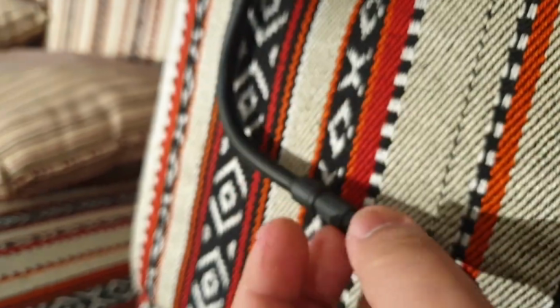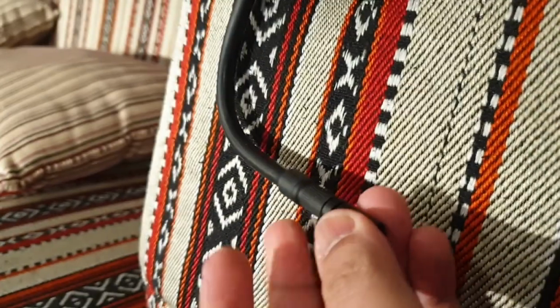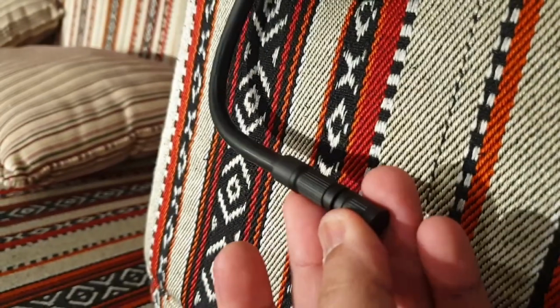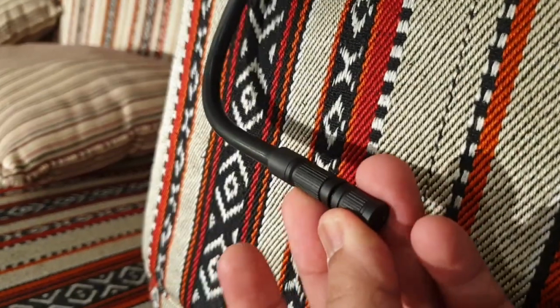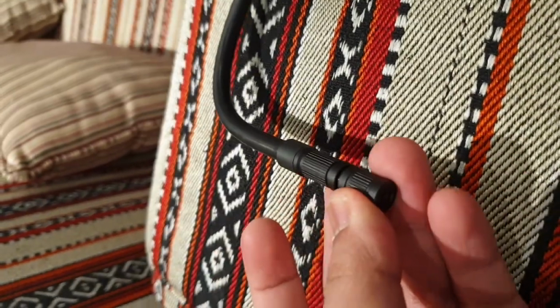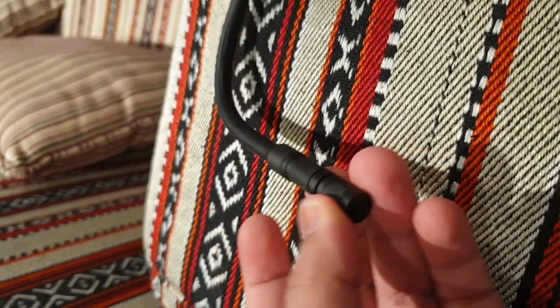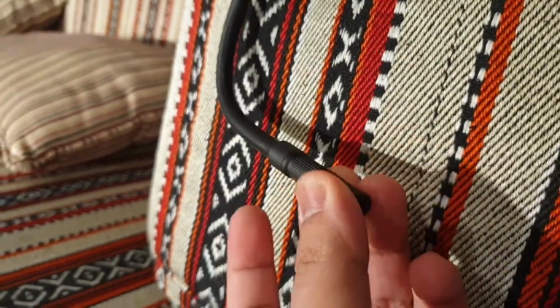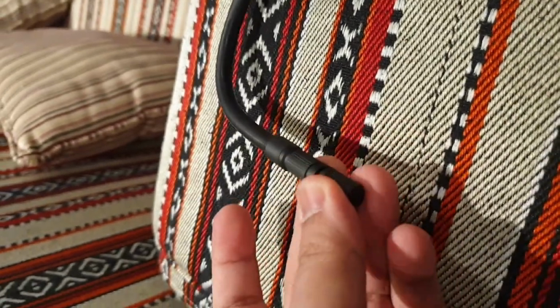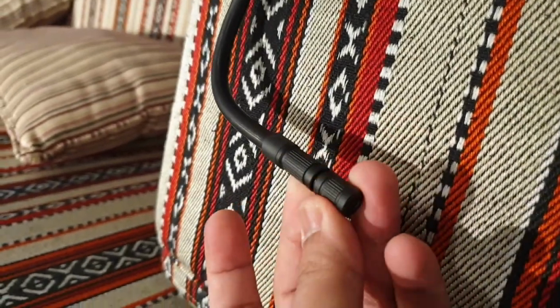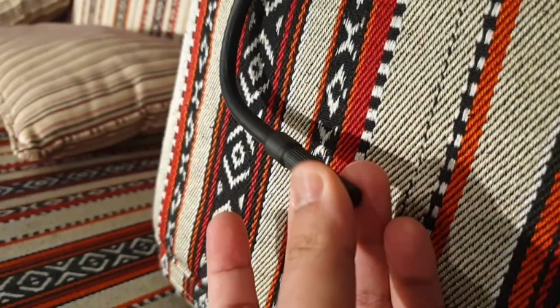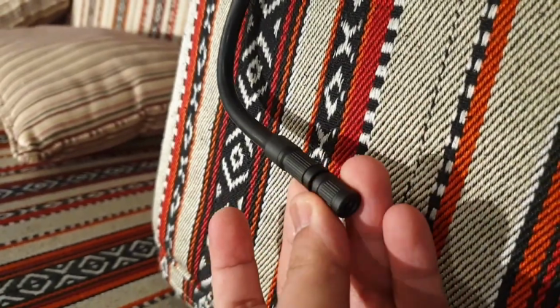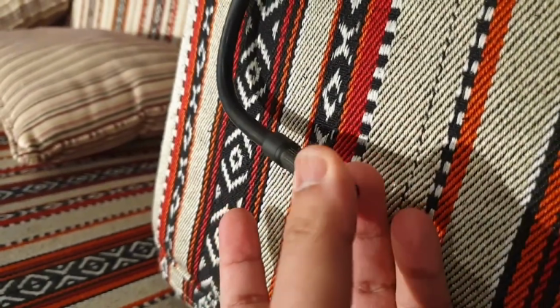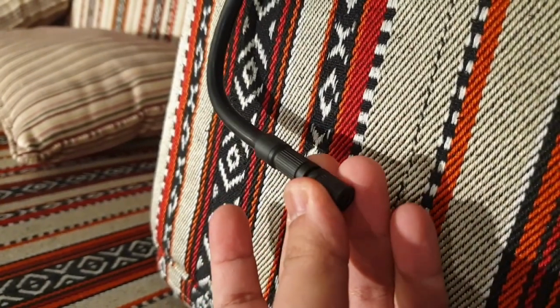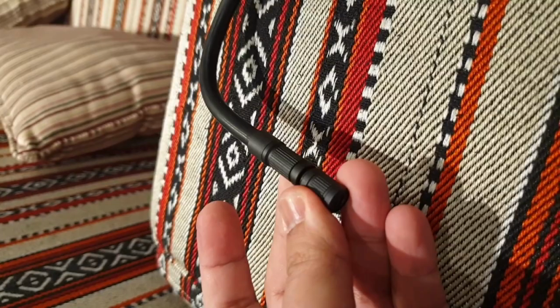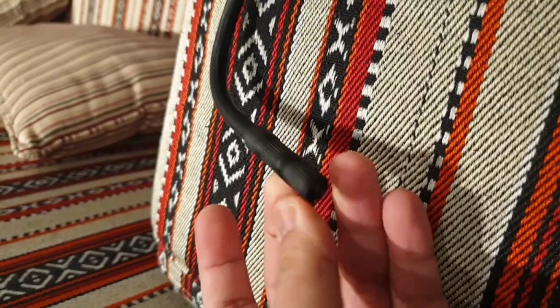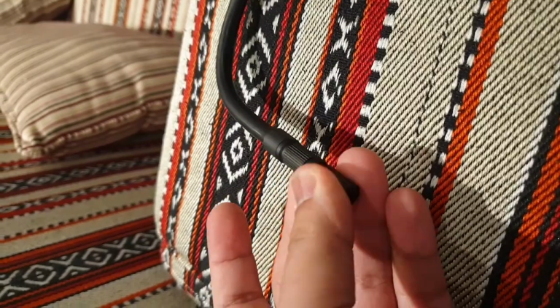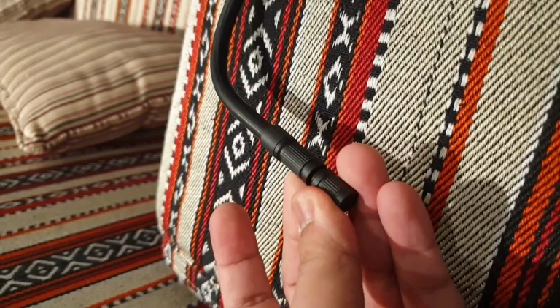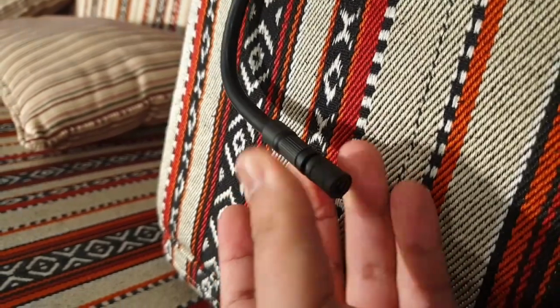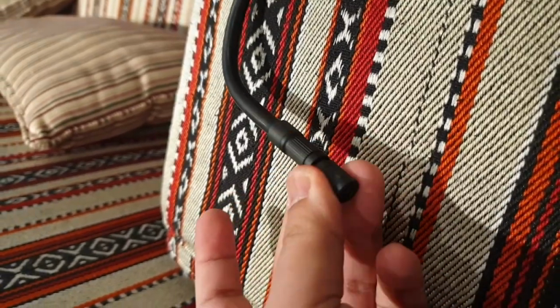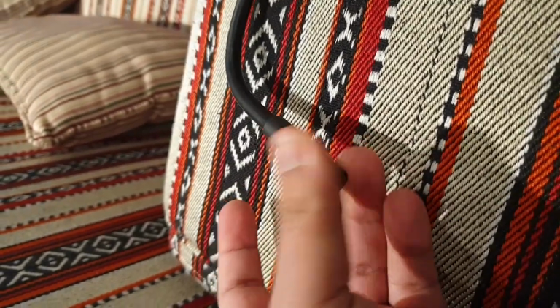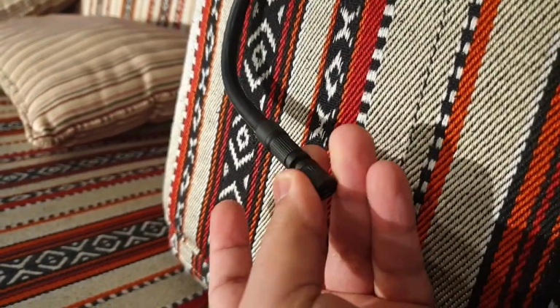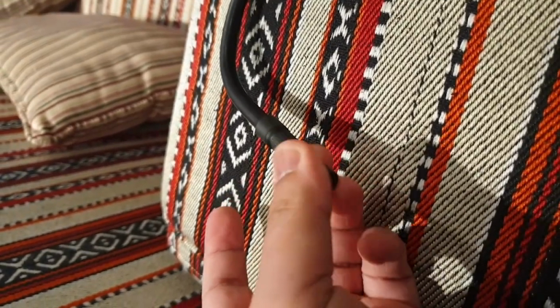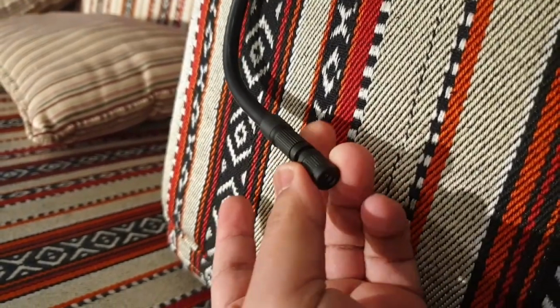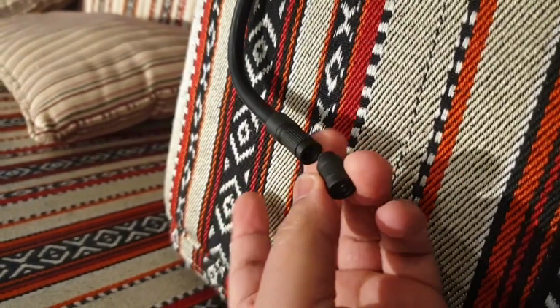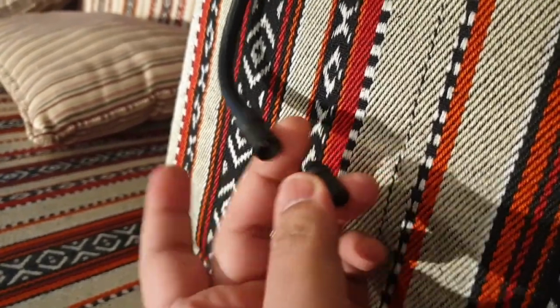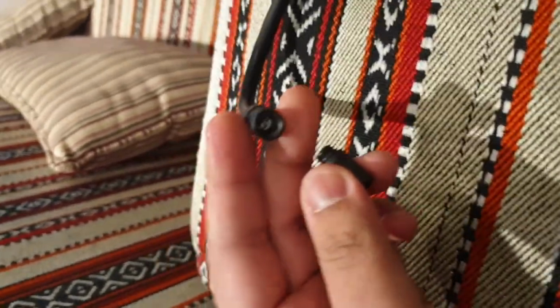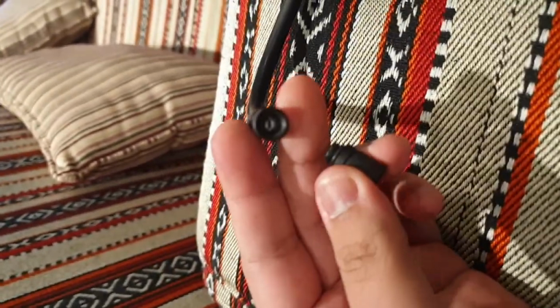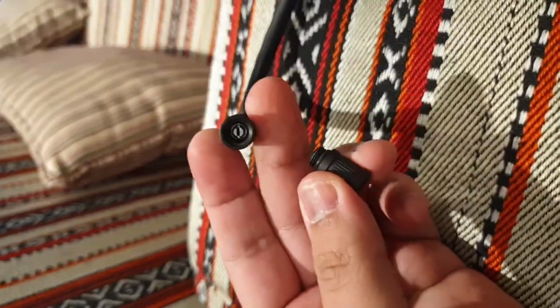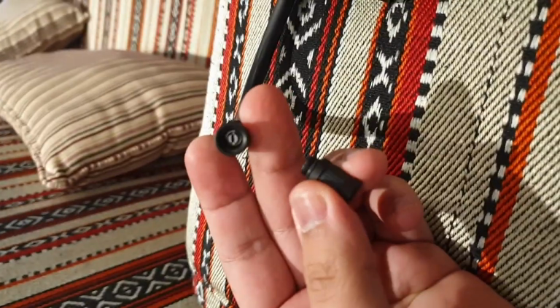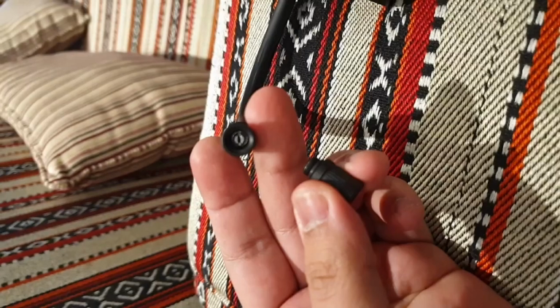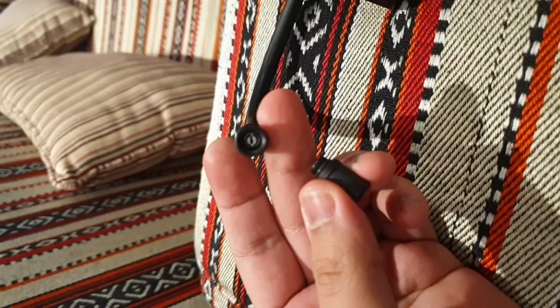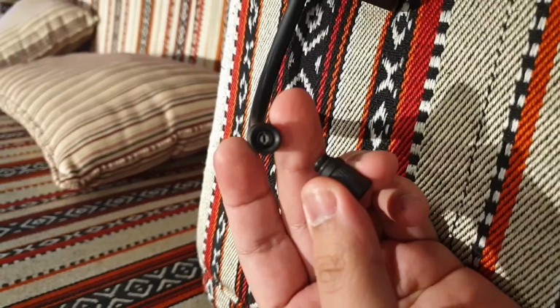This pump can inflate any kind of inner tubes or tubeless tires with either a Schrader valve or a Presta valve. It also comes with an inflating needle adapter which can be used to inflate different kinds of balls.